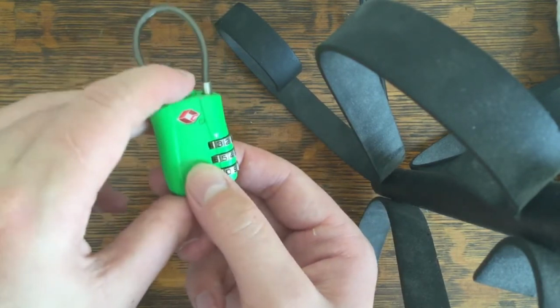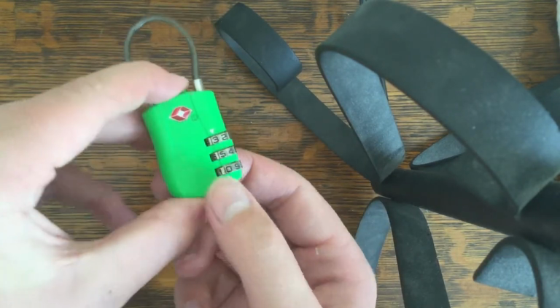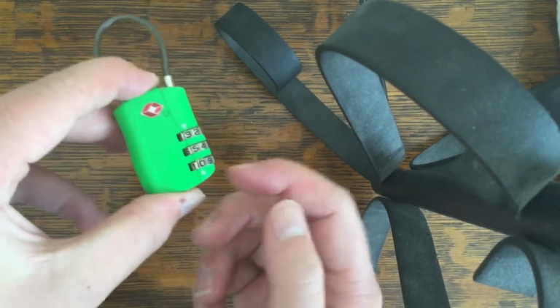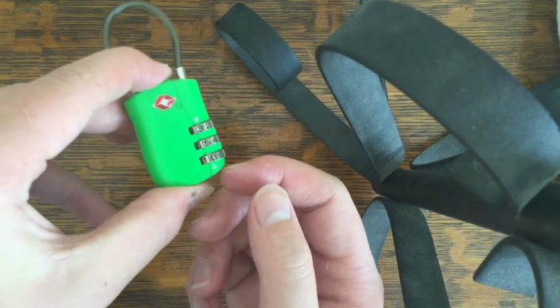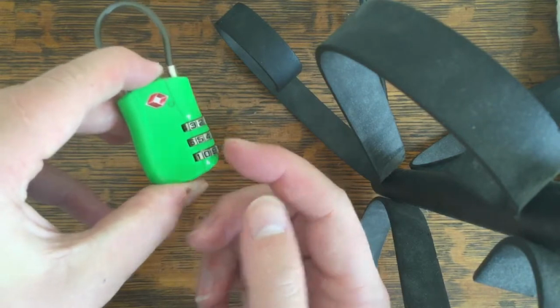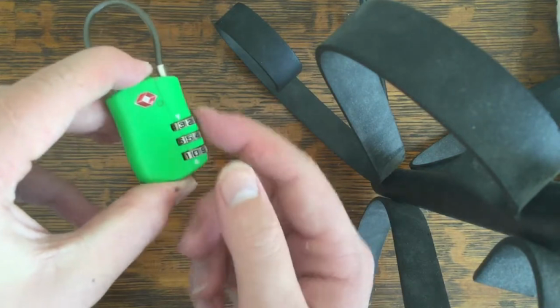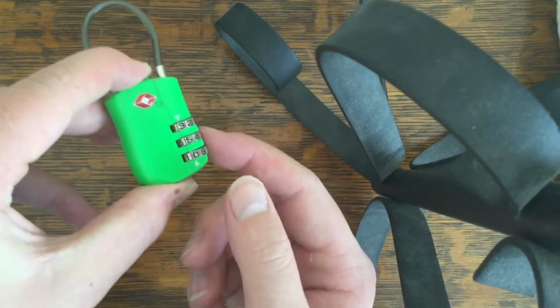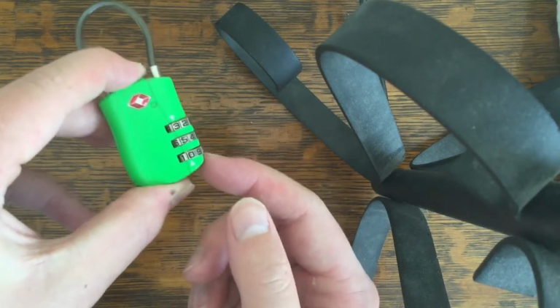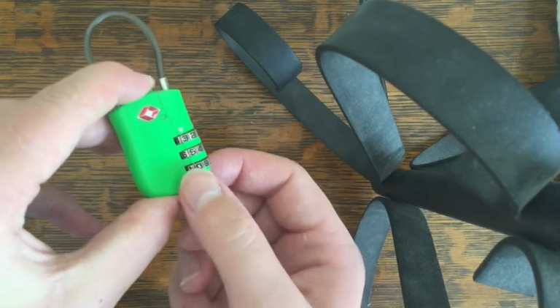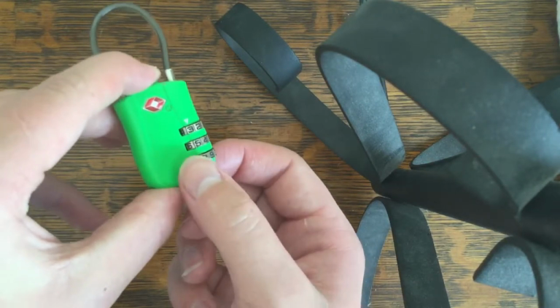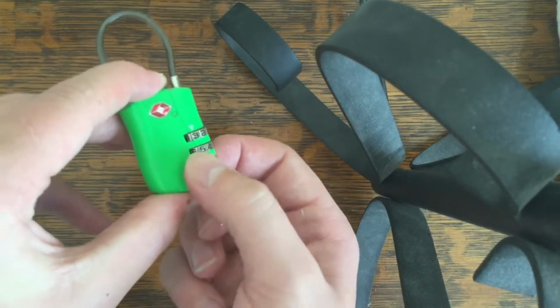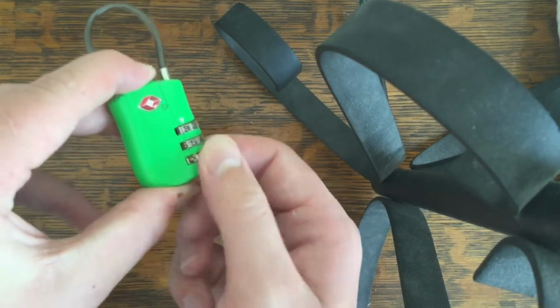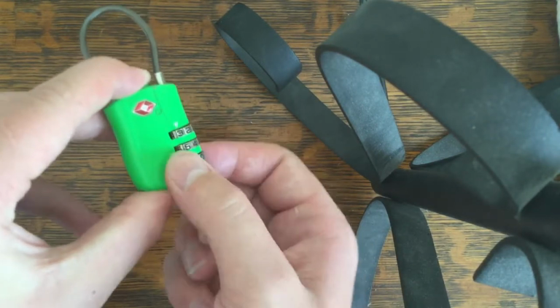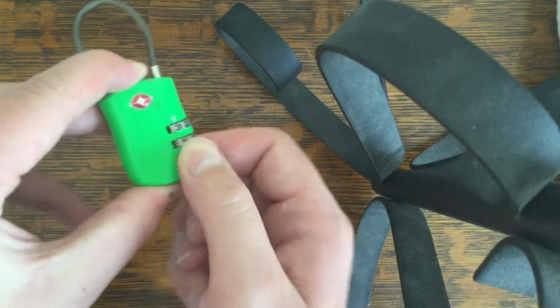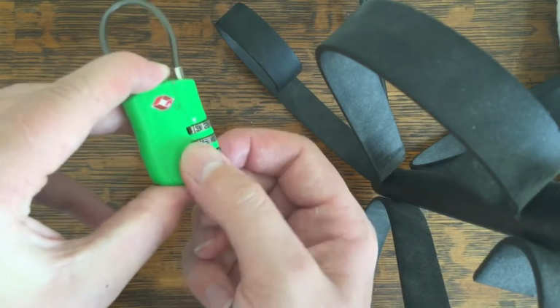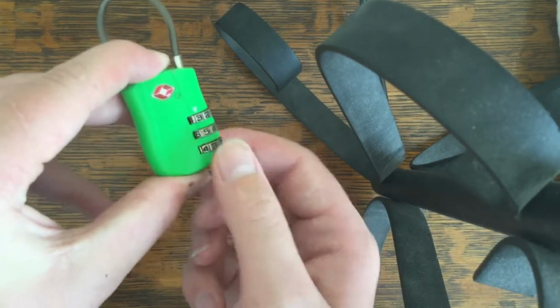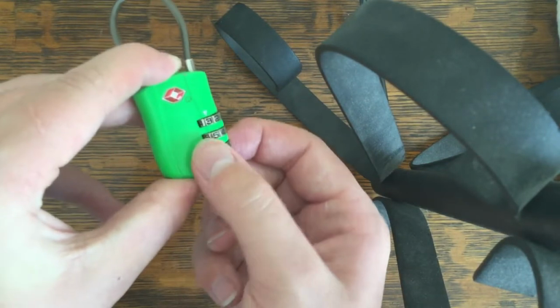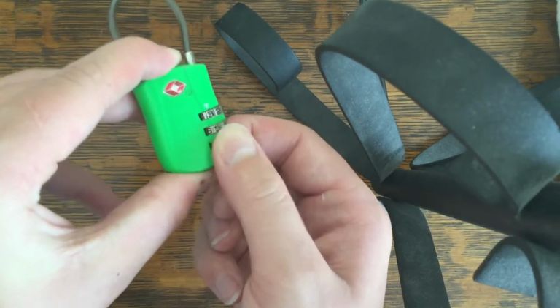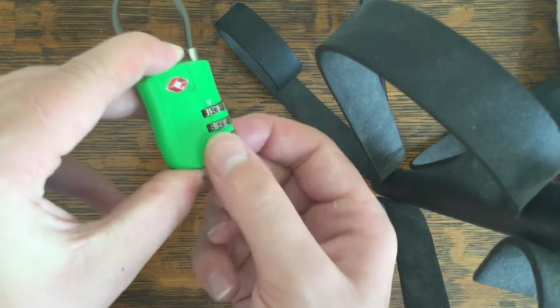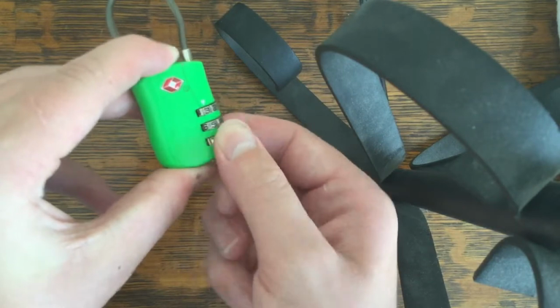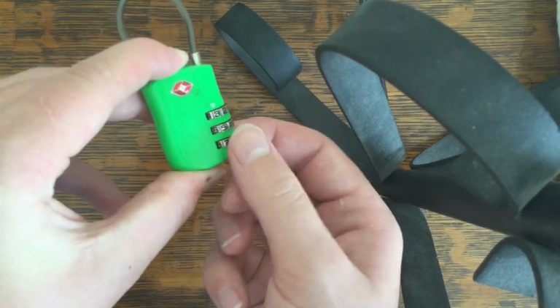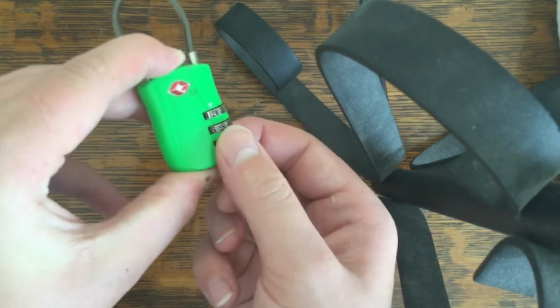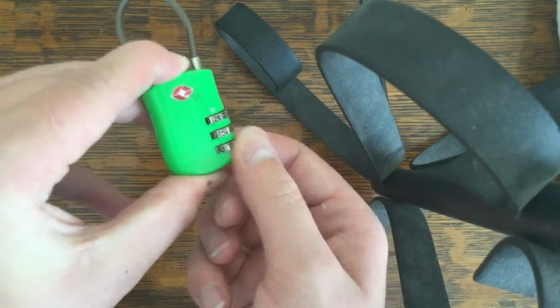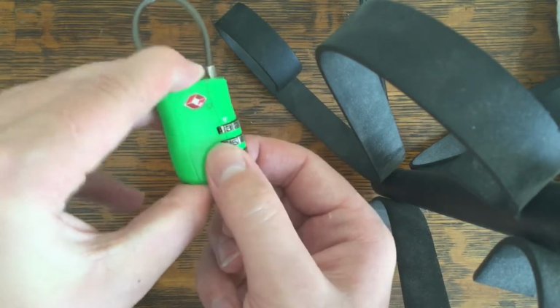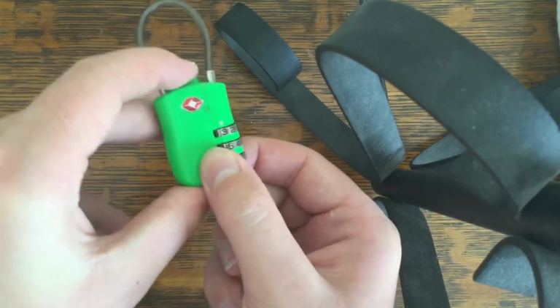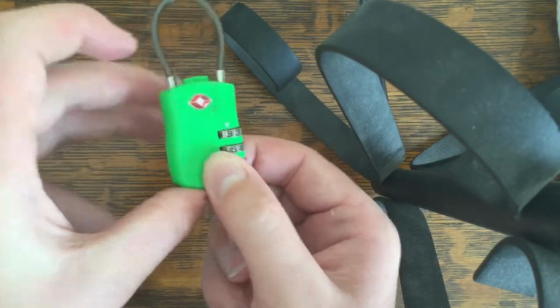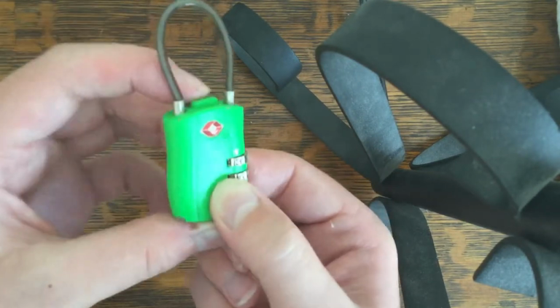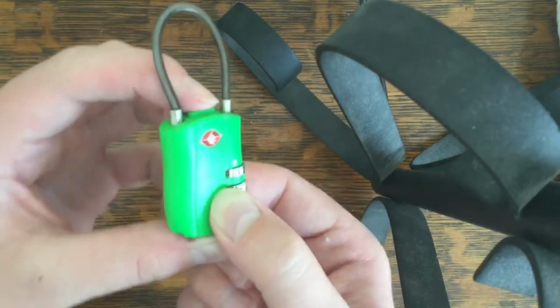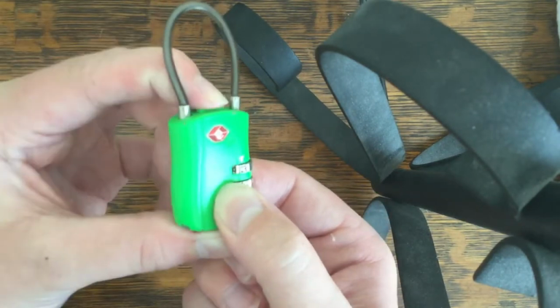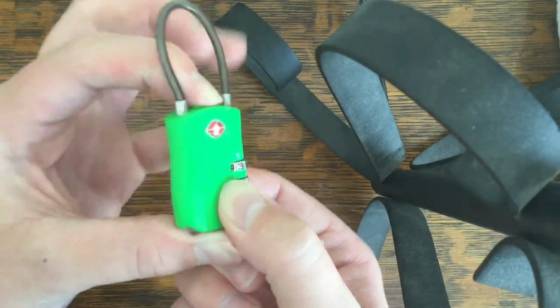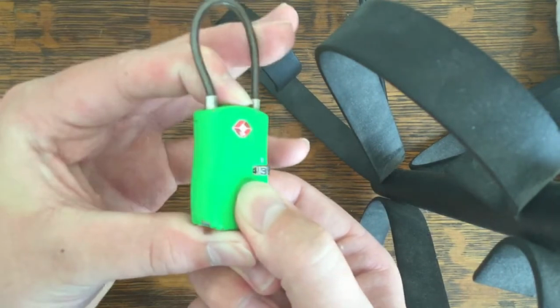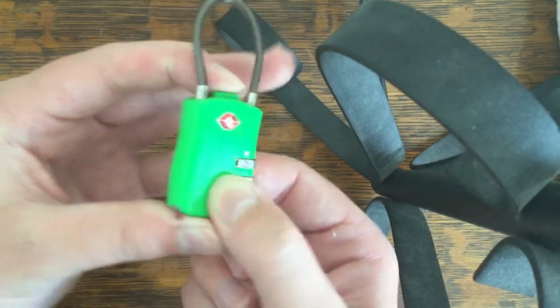At this point the top two are in line, then you just need to do the bottom one. You turn it the whole way around until you feel a pop. This one's going to provide a little bit of resistance. There it is. This now pushes in the whole way.